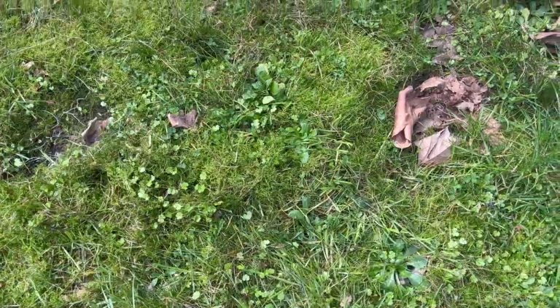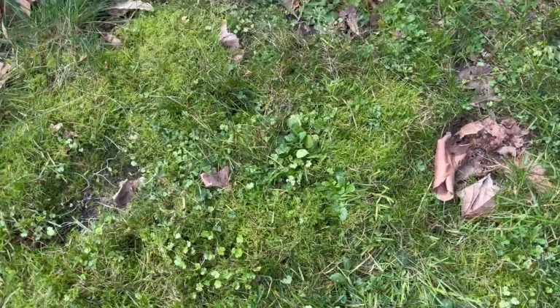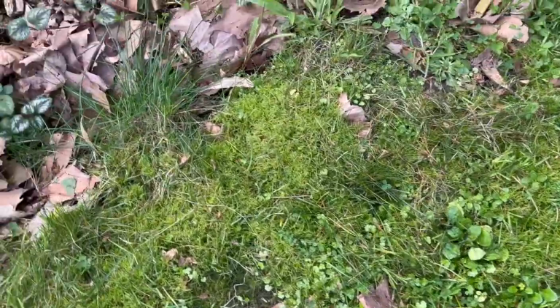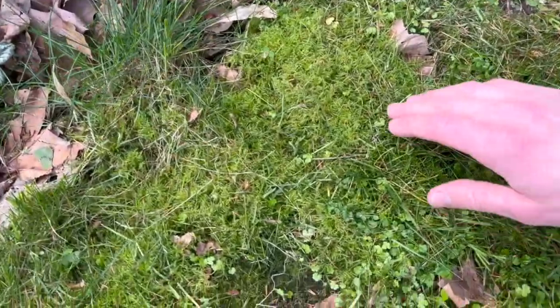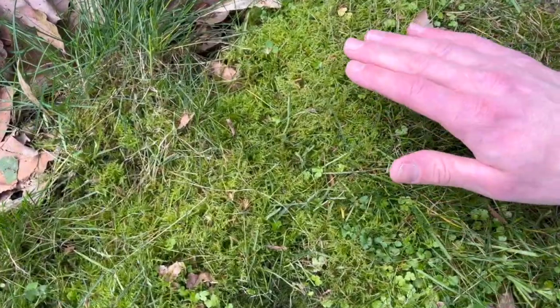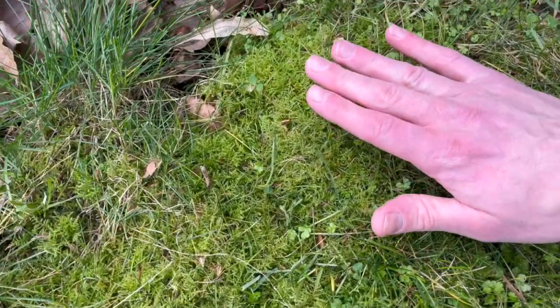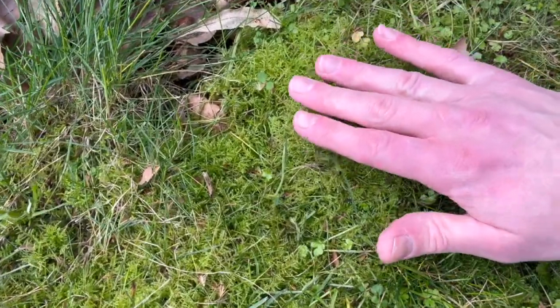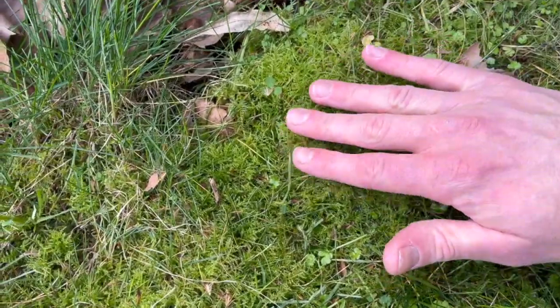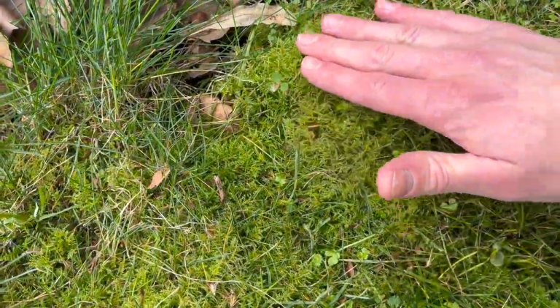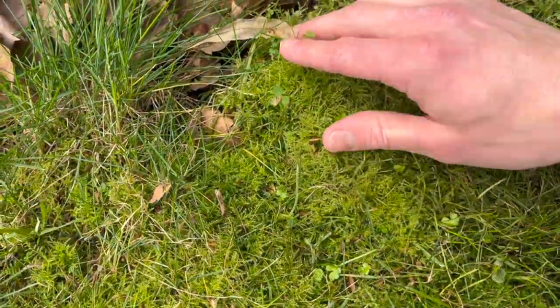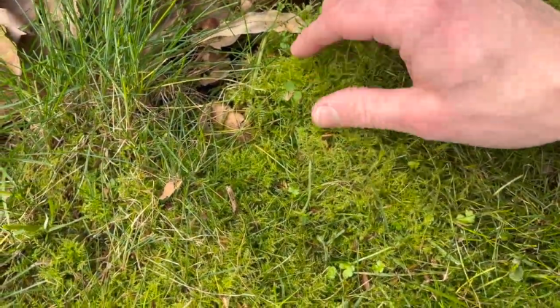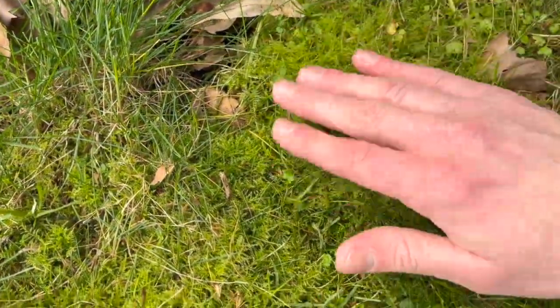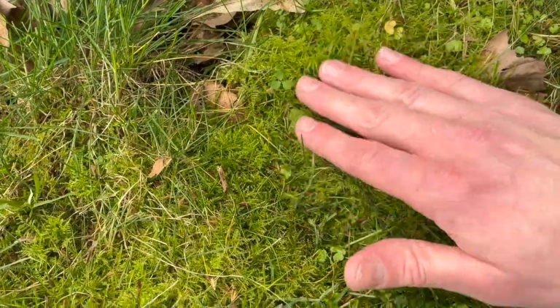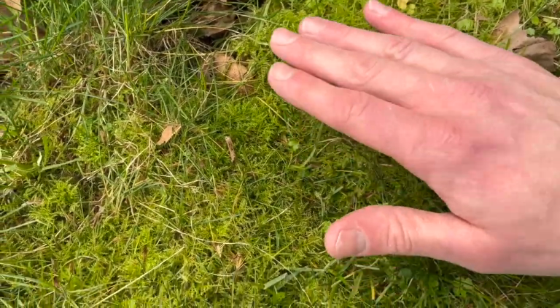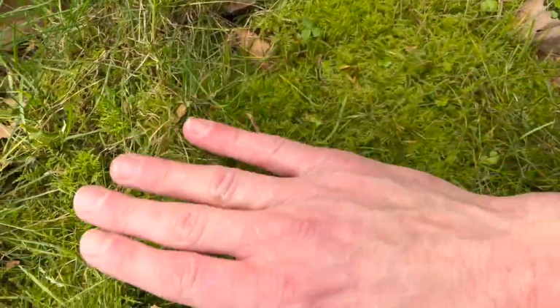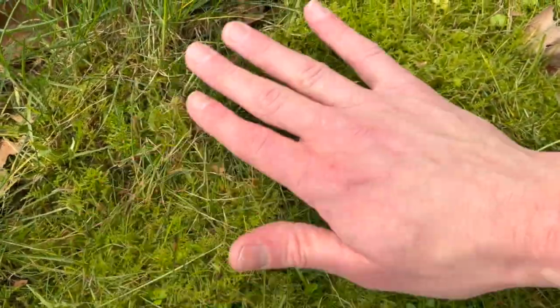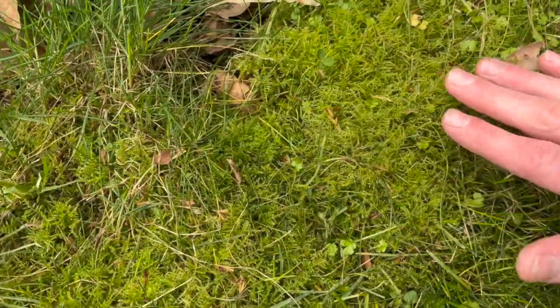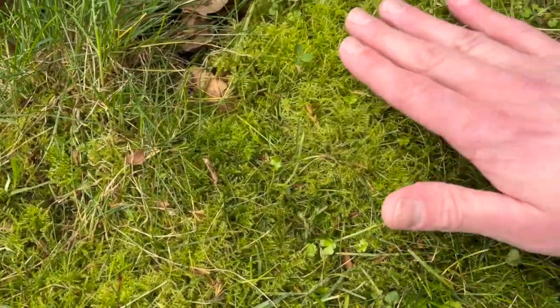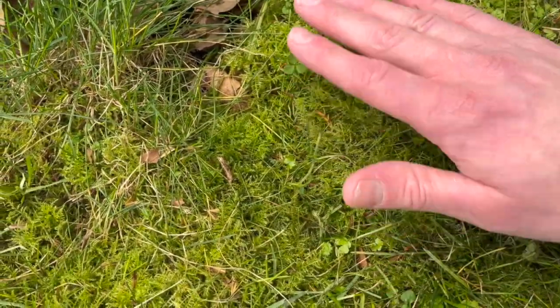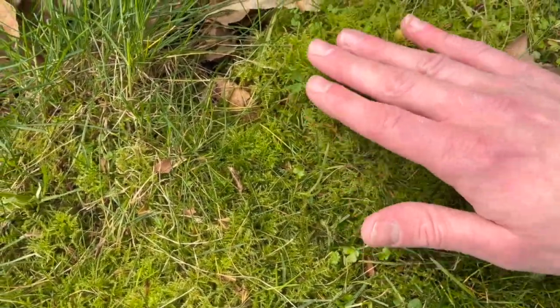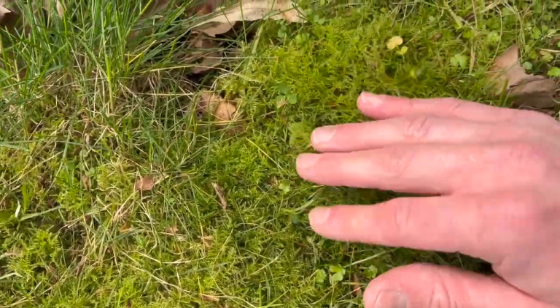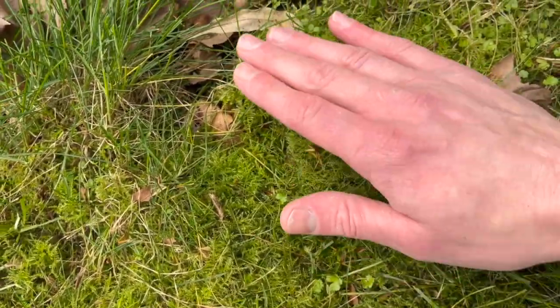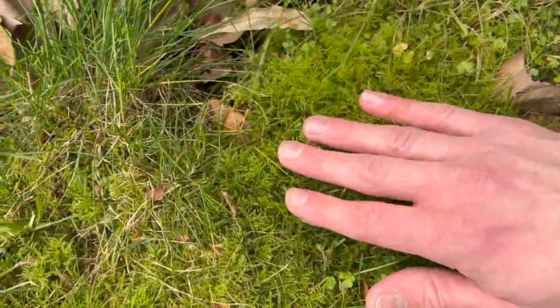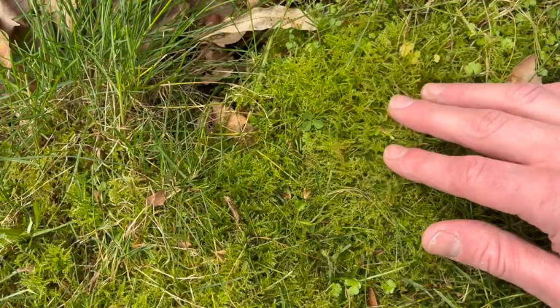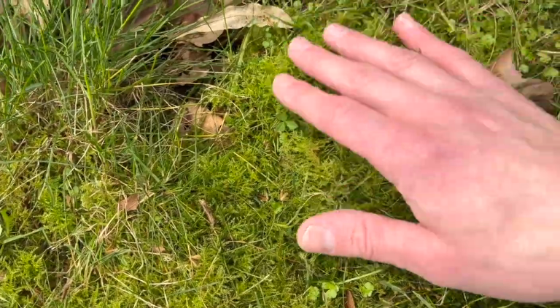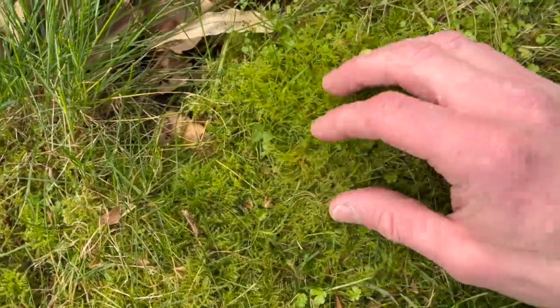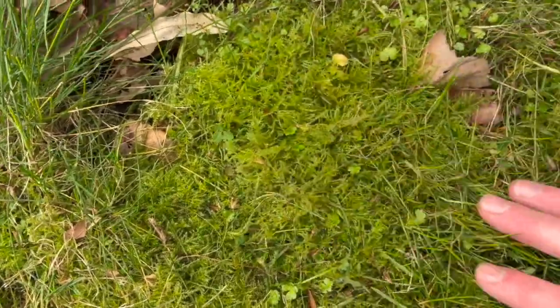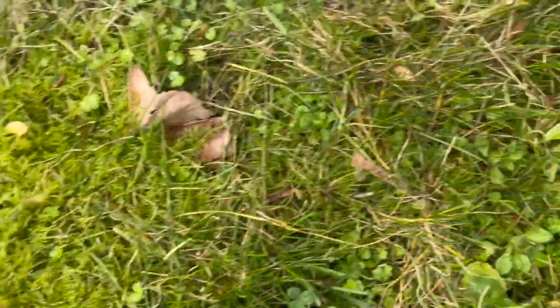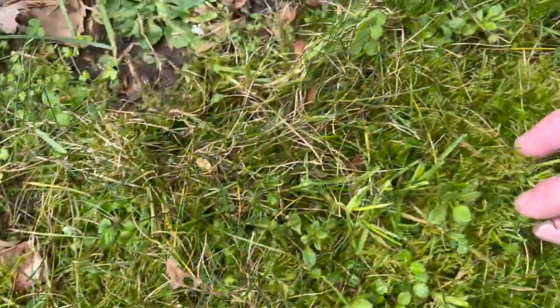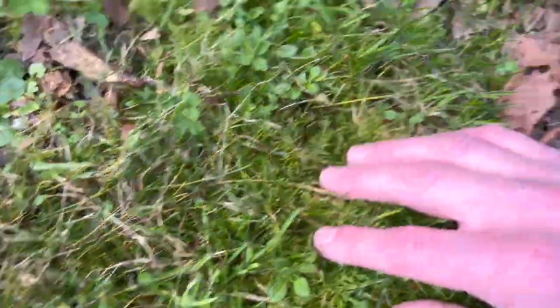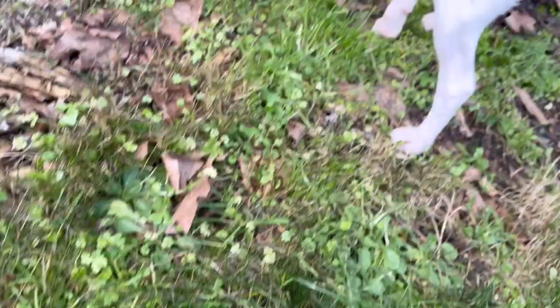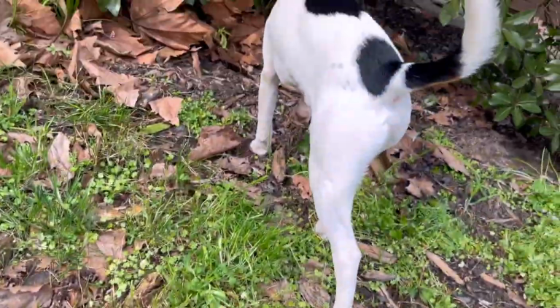I just finished mowing my backyard and found this amazing moss growing naturally. I was like, oh my goodness, what is this? I want to sleep on it, it's so soft. Anyway, had to get it — had to do a revamp of Frederick's Palace.